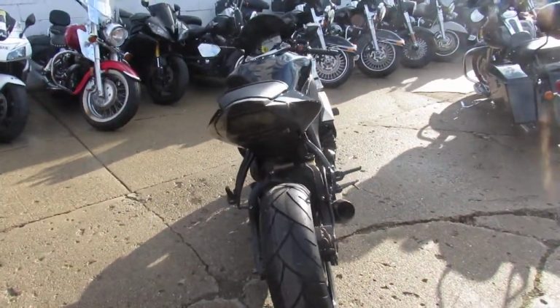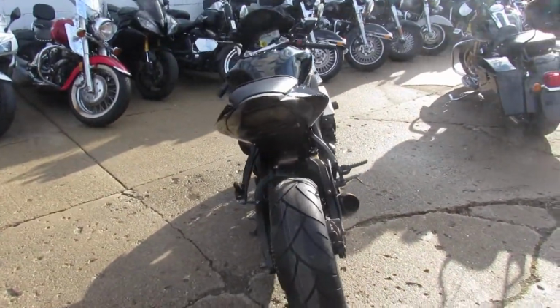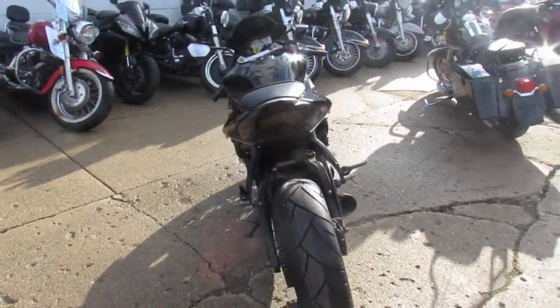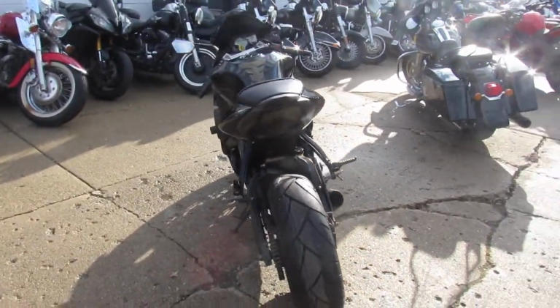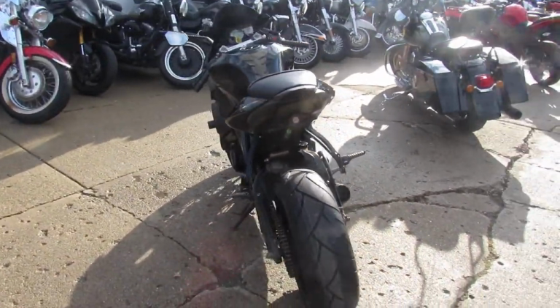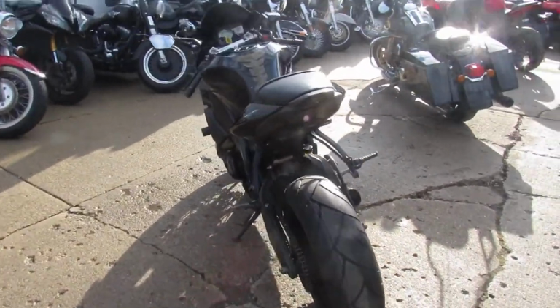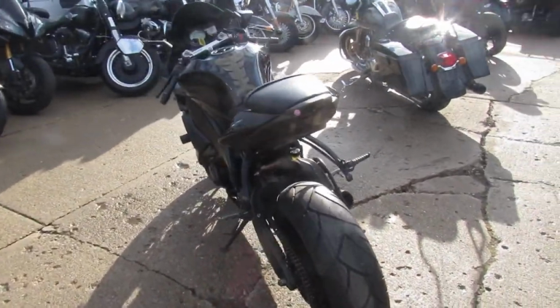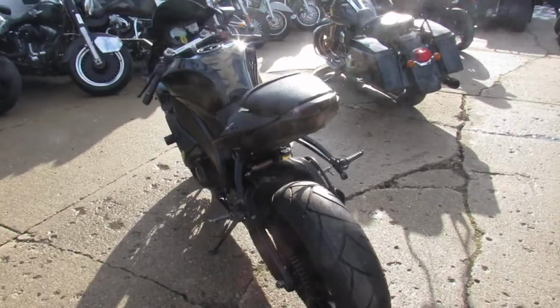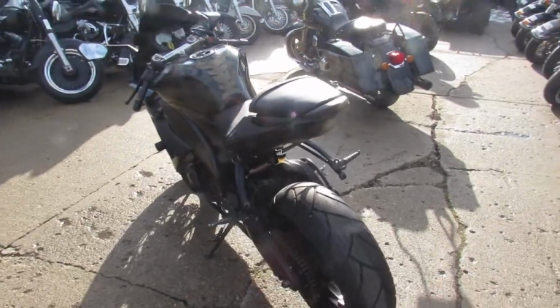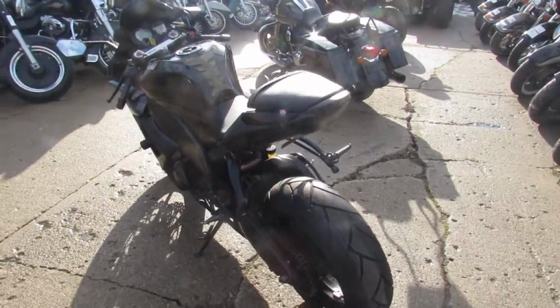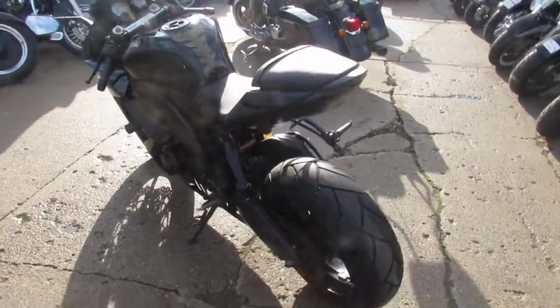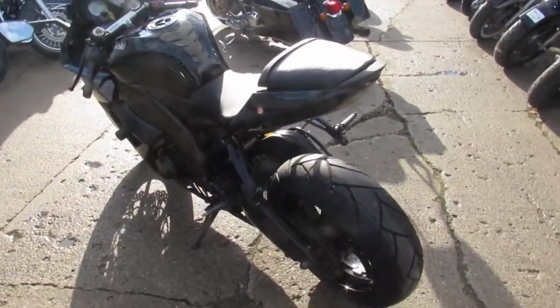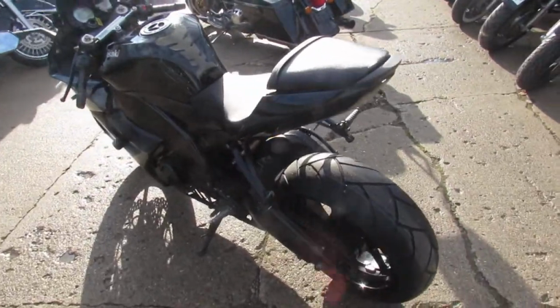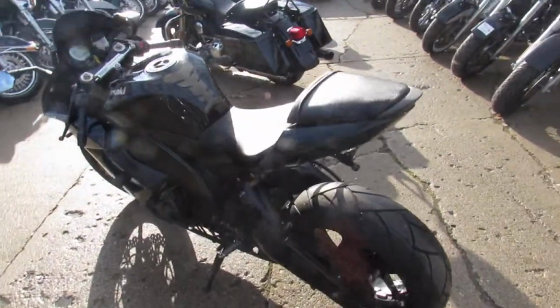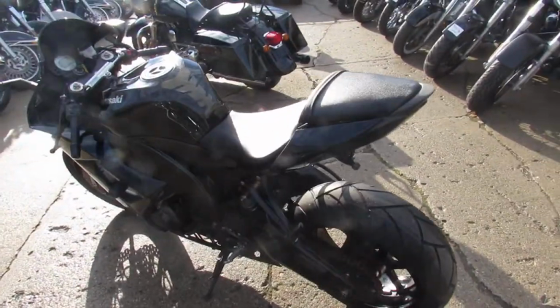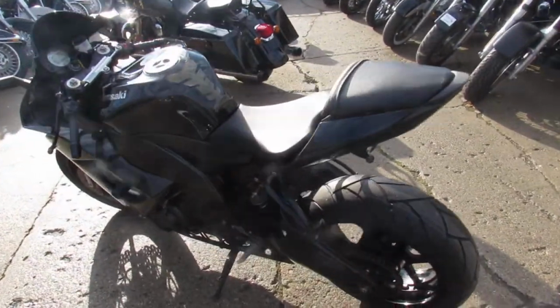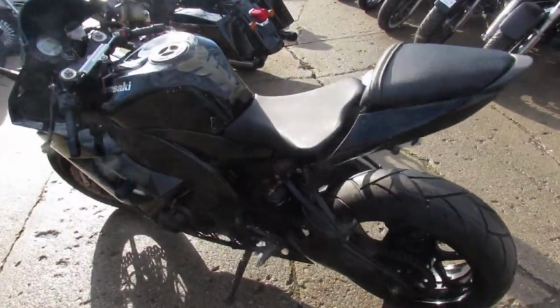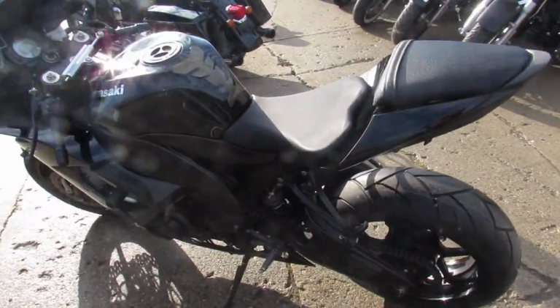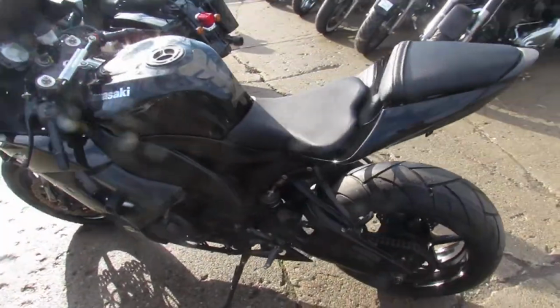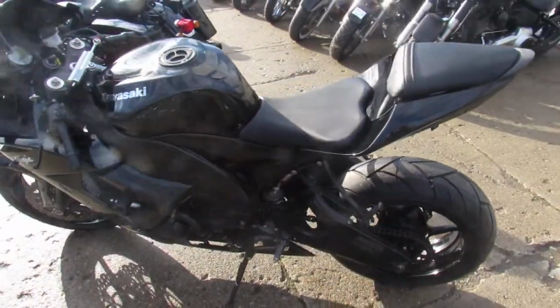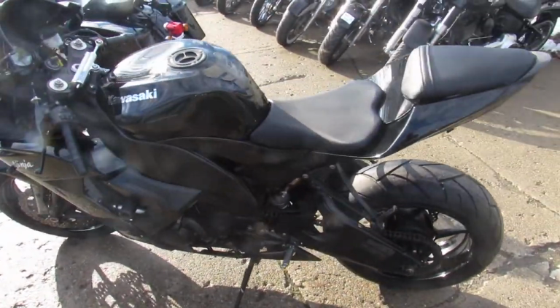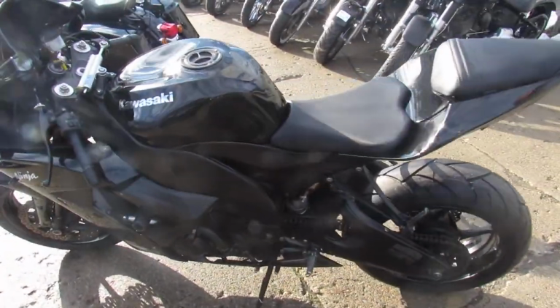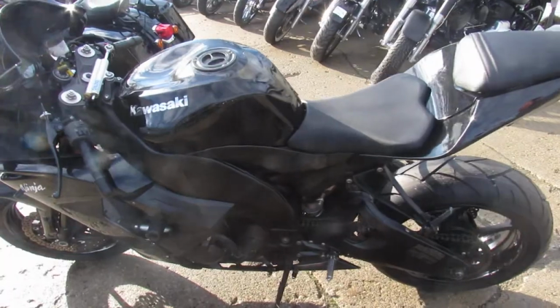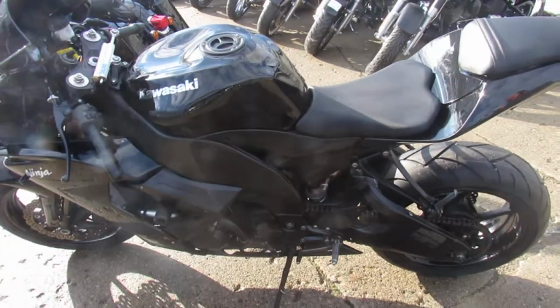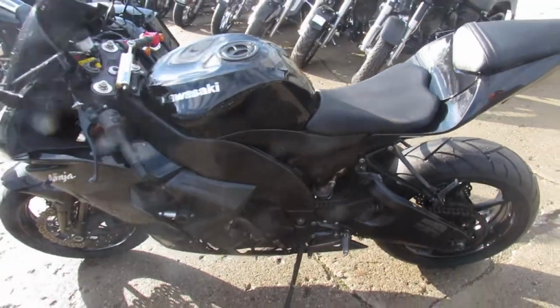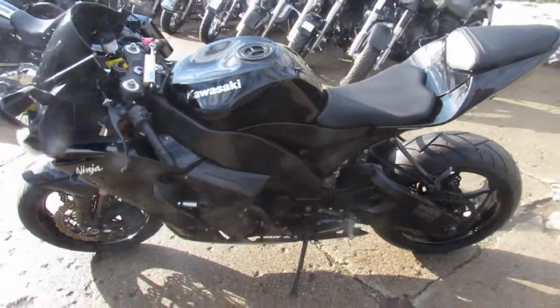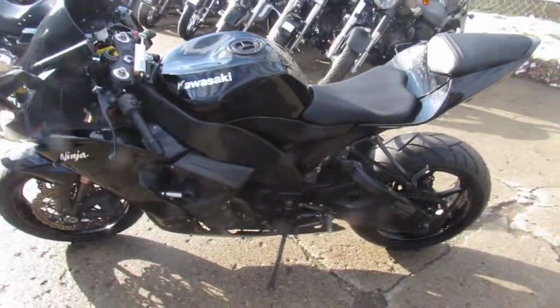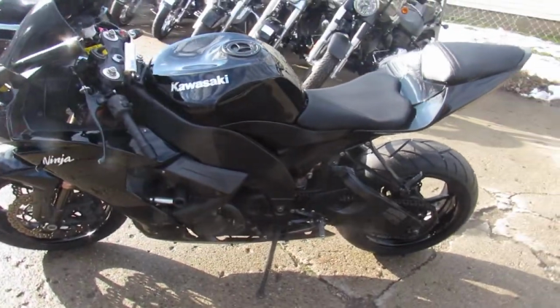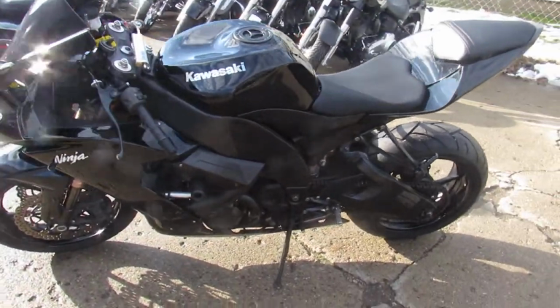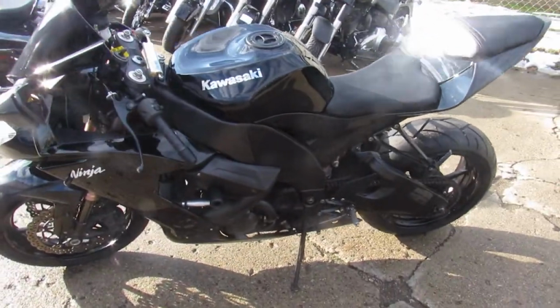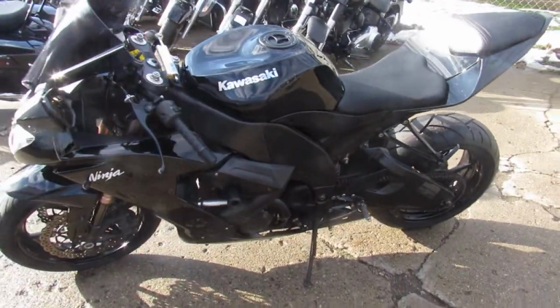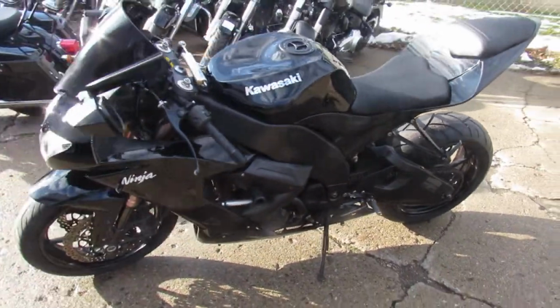This is one sharp 2008 Ninja ZX-10 guys. It's got gloss black paint, Öhlins steering dampener, M4 exhaust, LED front turn signals, frame sliders, fender eliminator kit, and more.